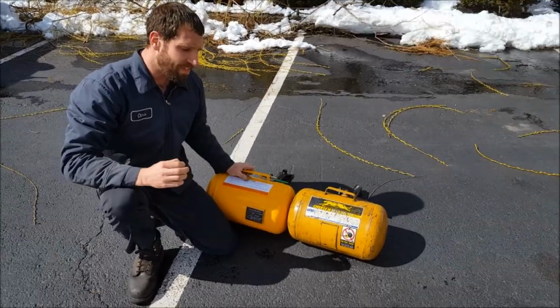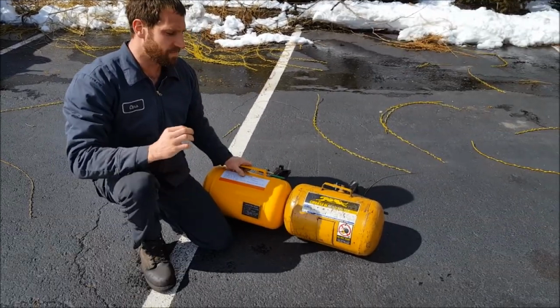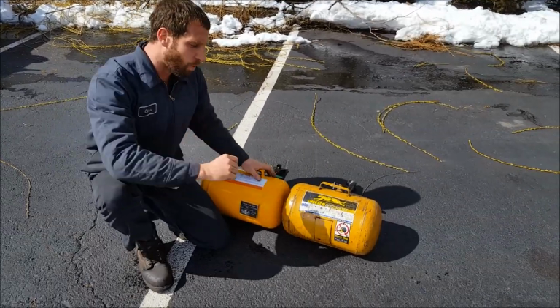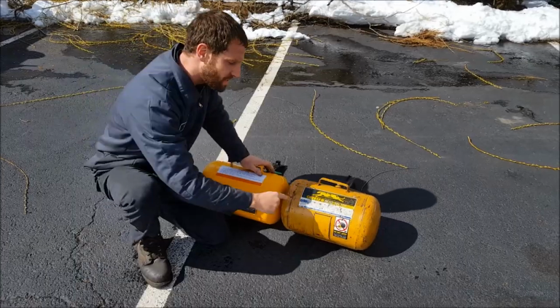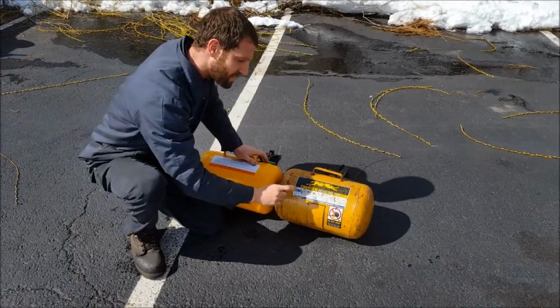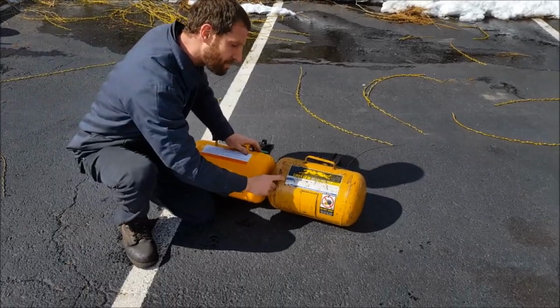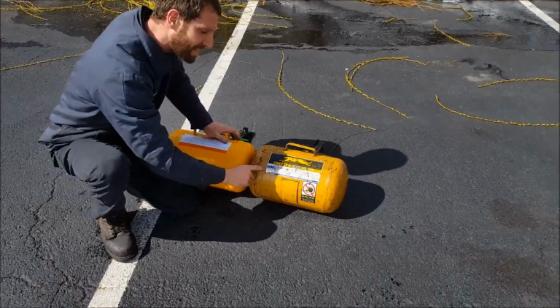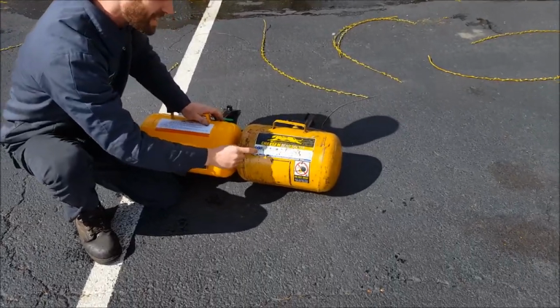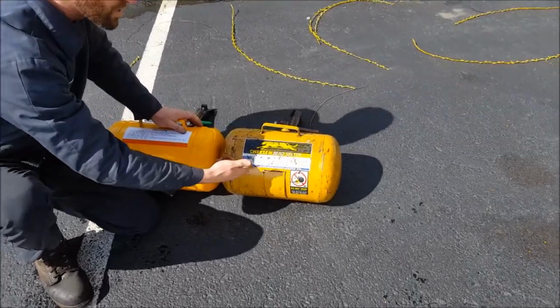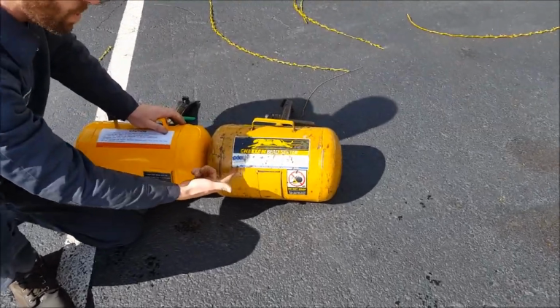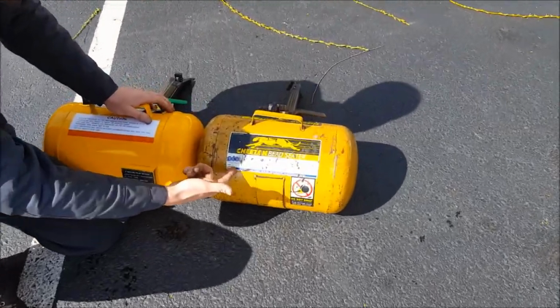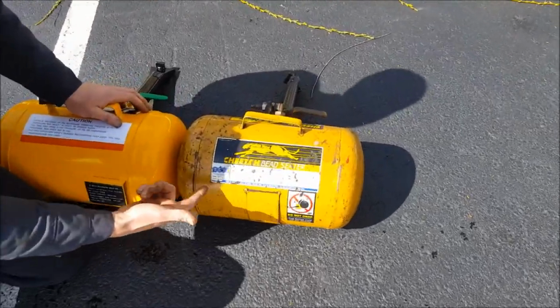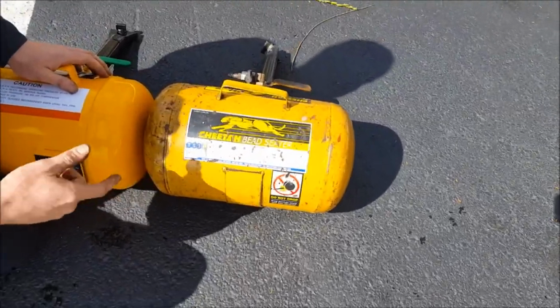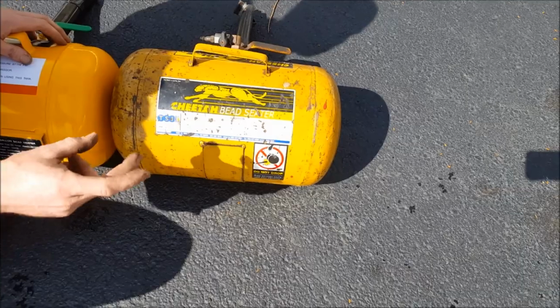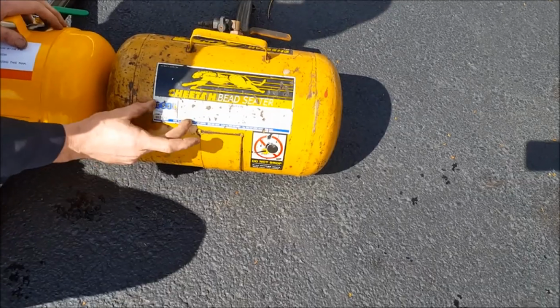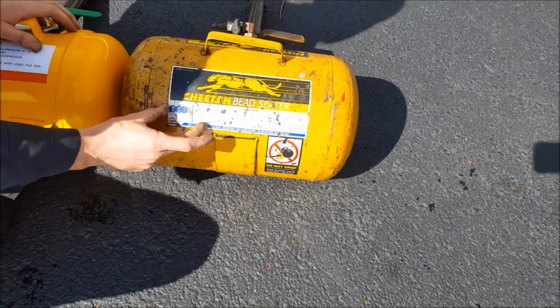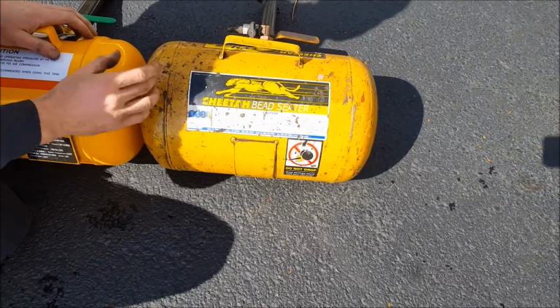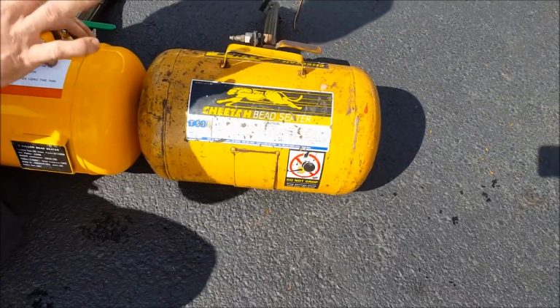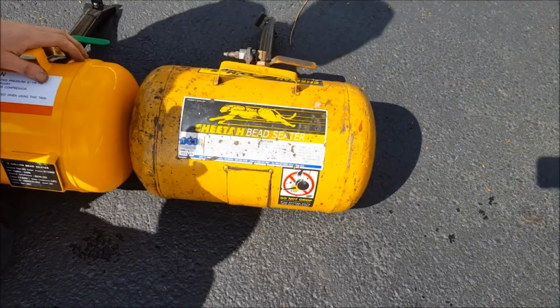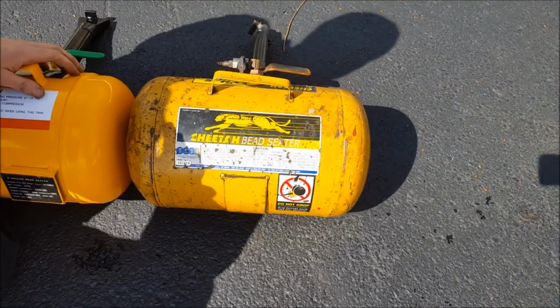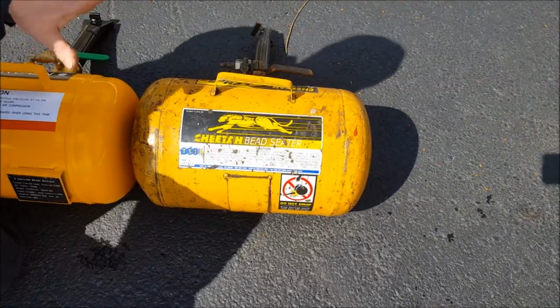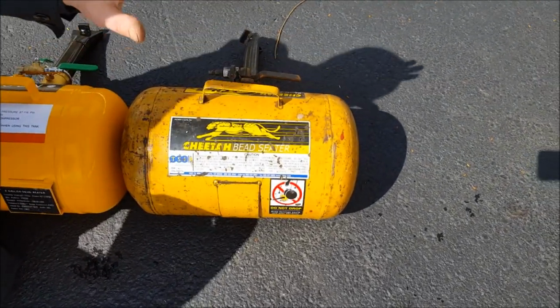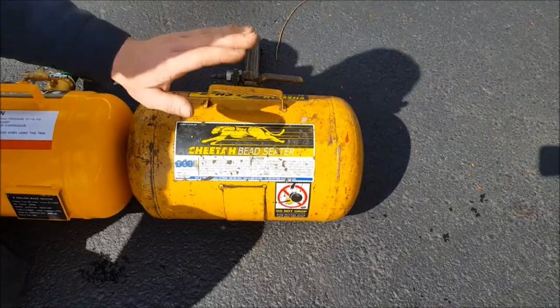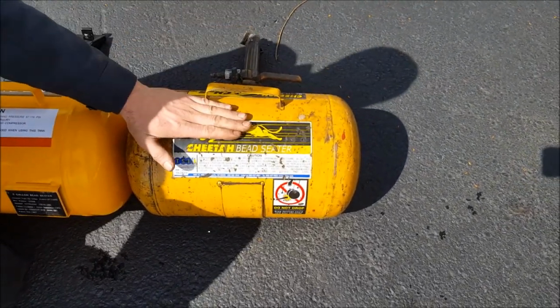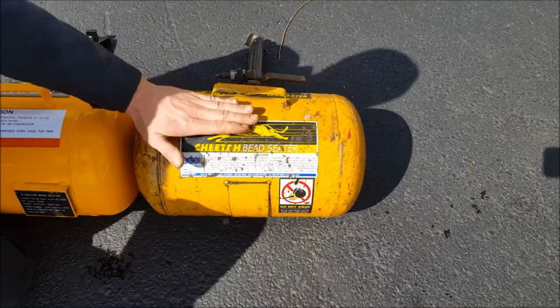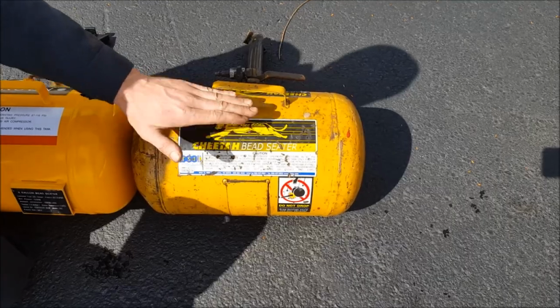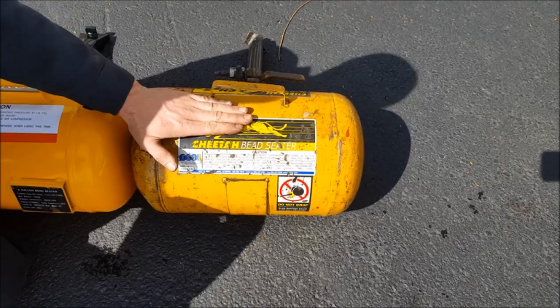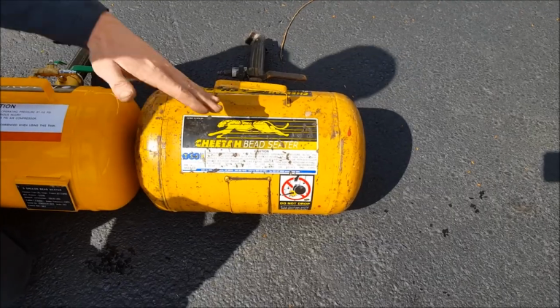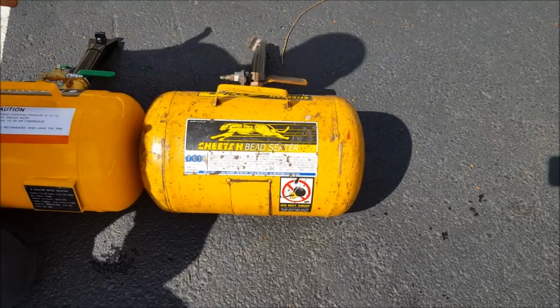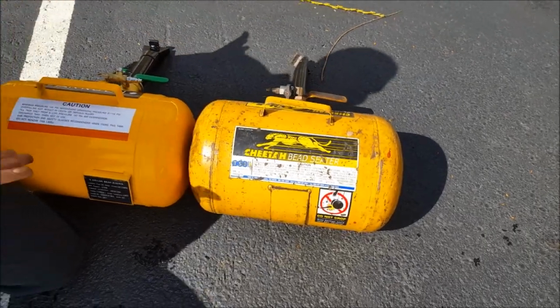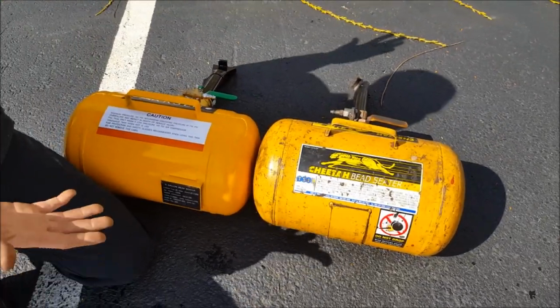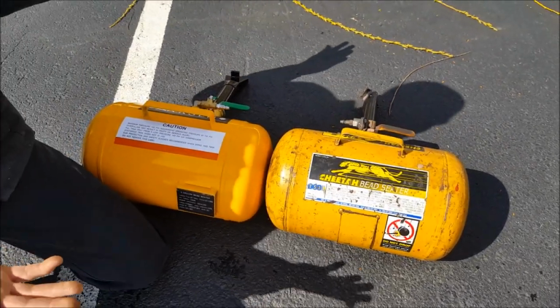One thing I think is very important here is the fact that this is made by TSI, Tire Service Equipment Manufacturing Company. This is a big company that supplies equipment to all sorts of shops. If something was to go wrong with this tank, this company is going to back it up. This Arkinson — who knows?